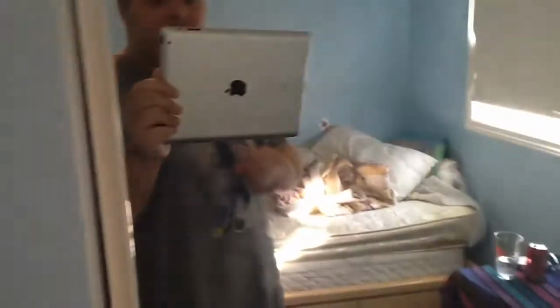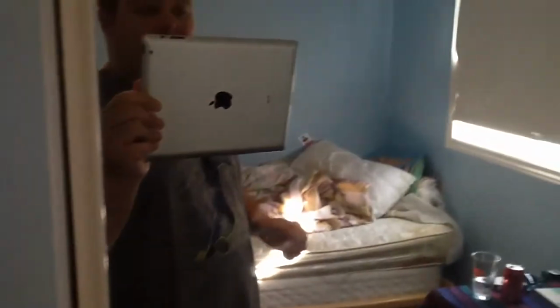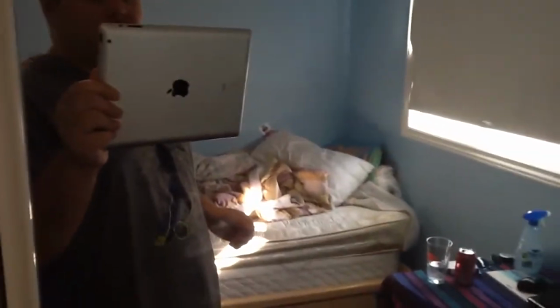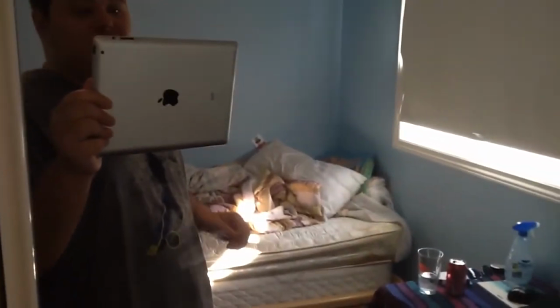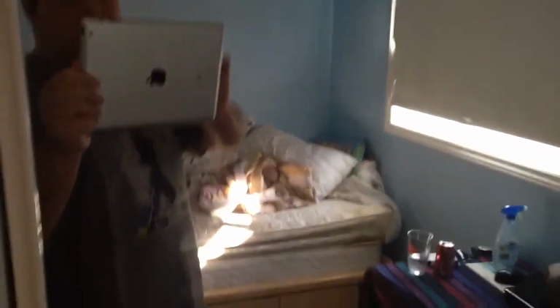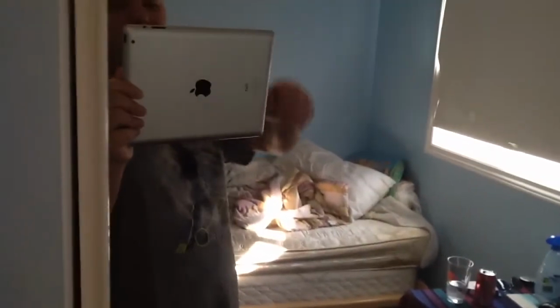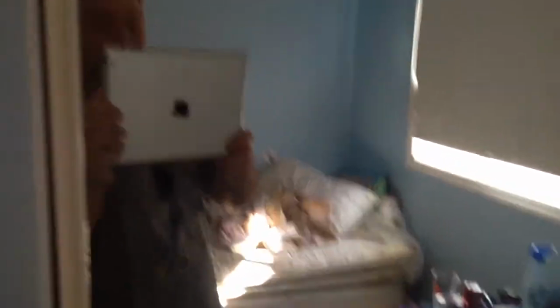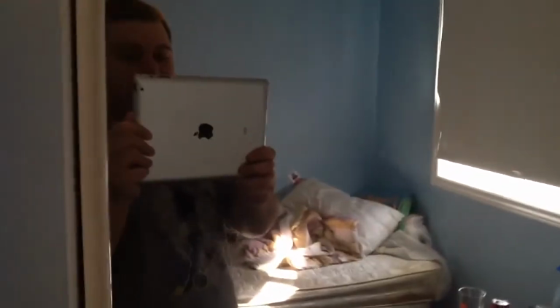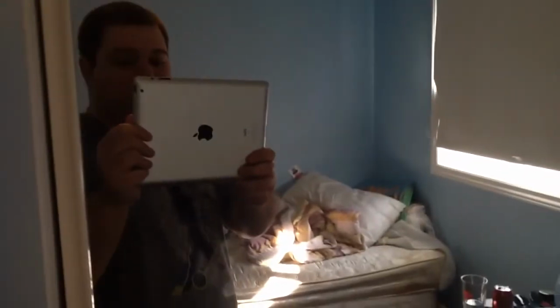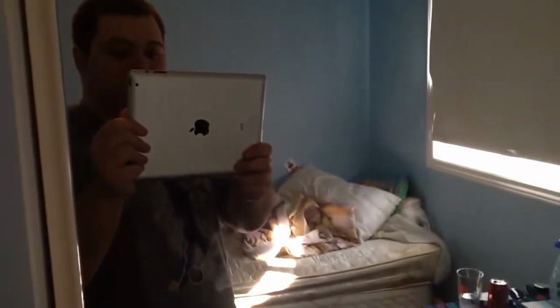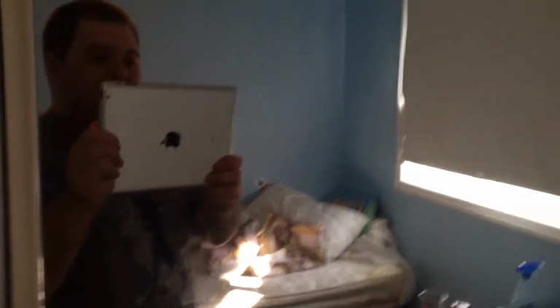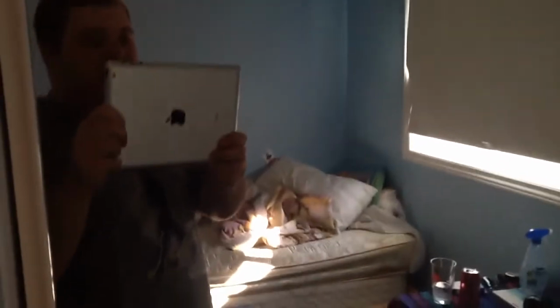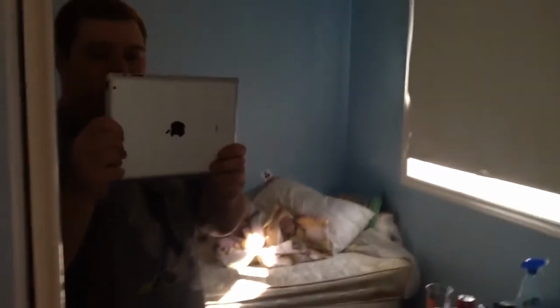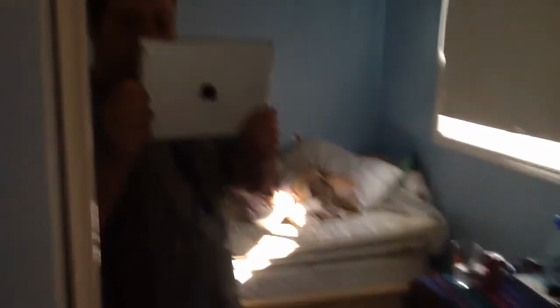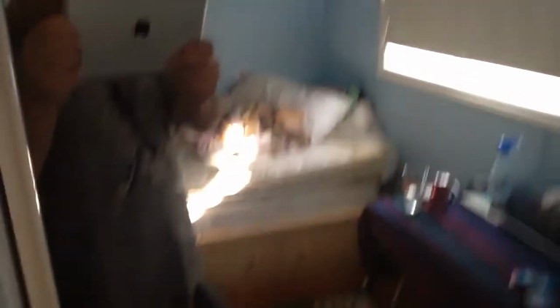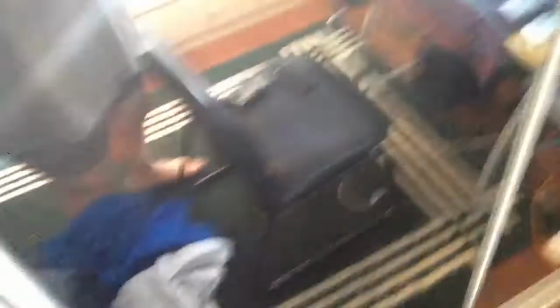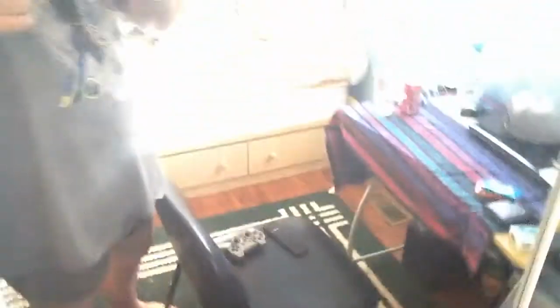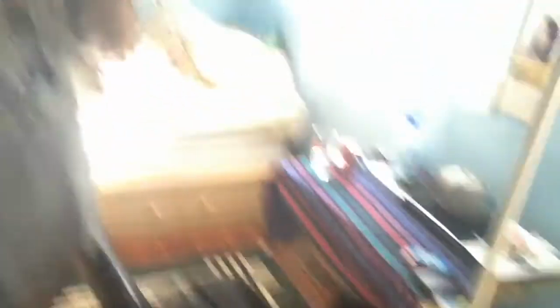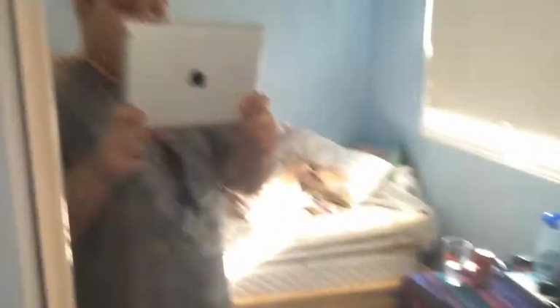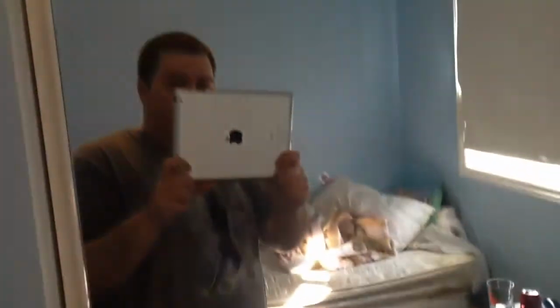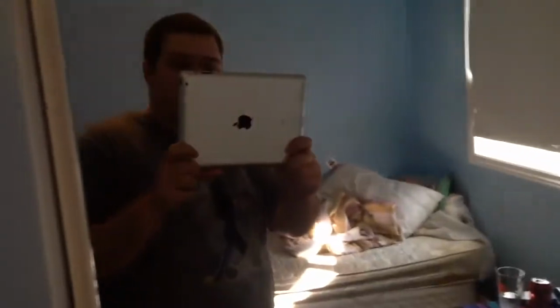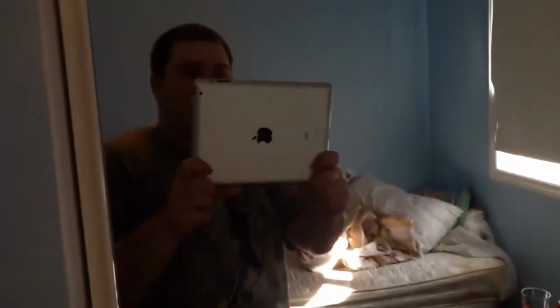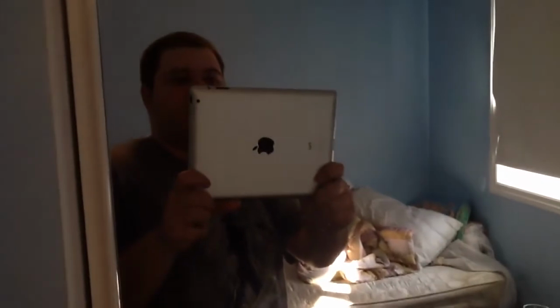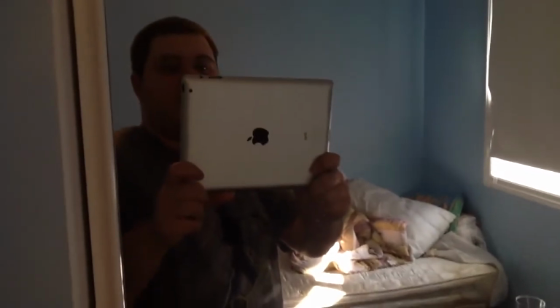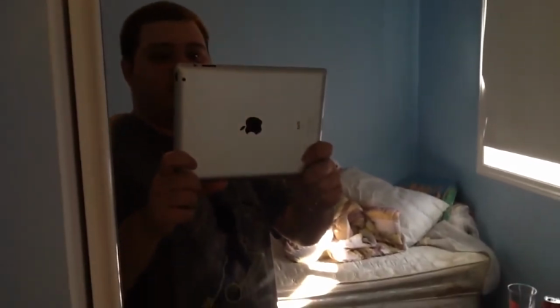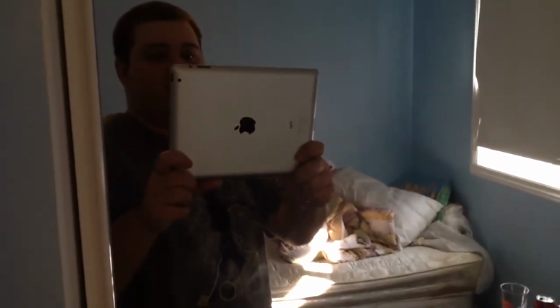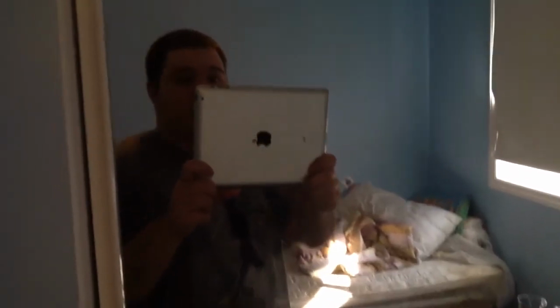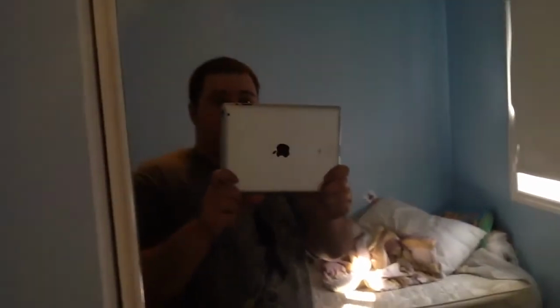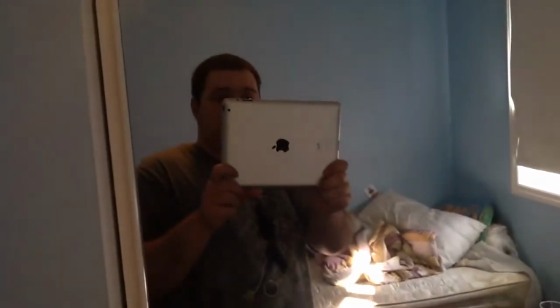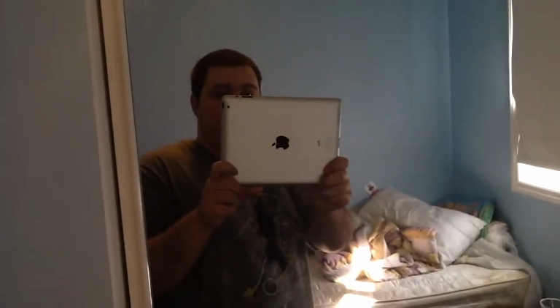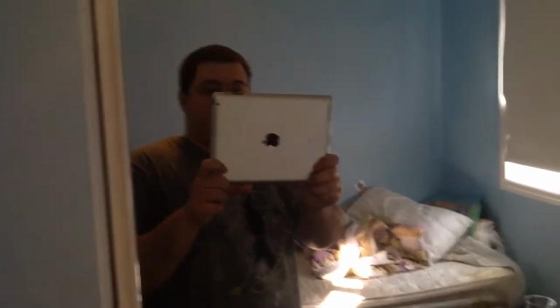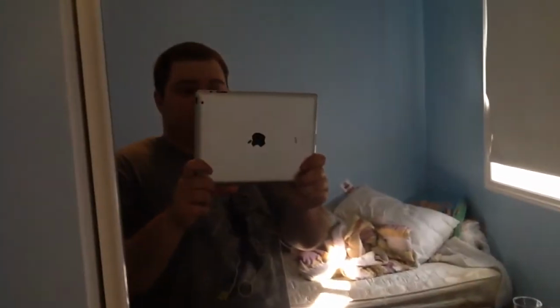But anyway guys, I think I'm going to have to let everyone go. I'm going to start this video right here. It is April Fools — it is April 1st, 2015. It is a new month.